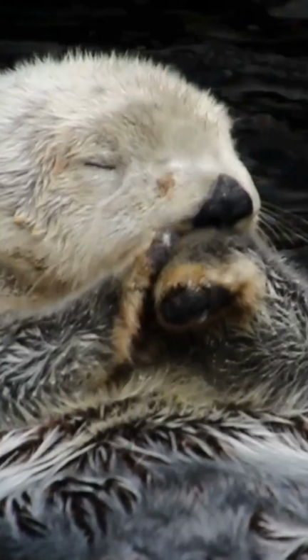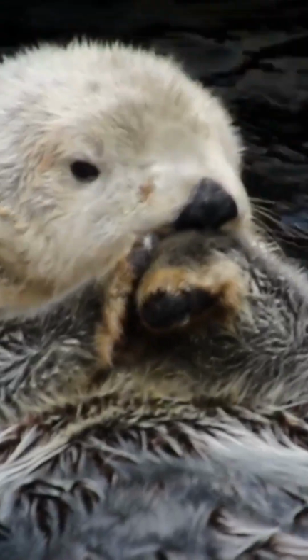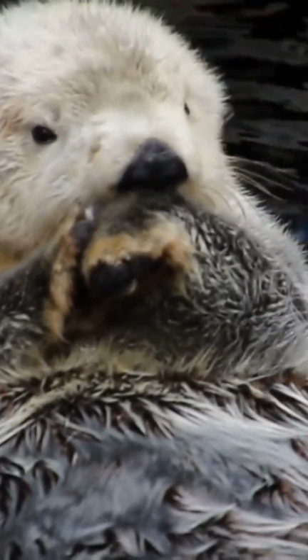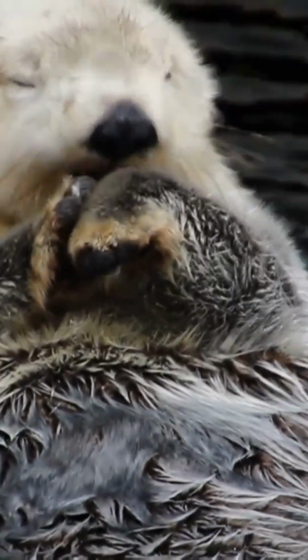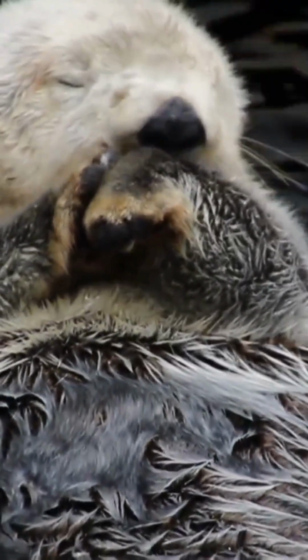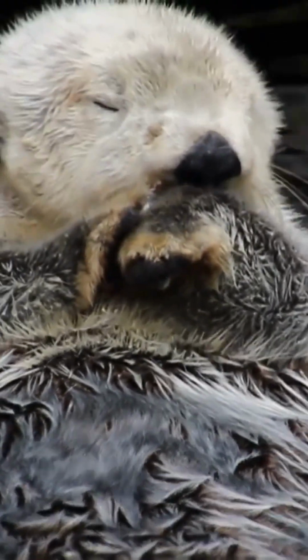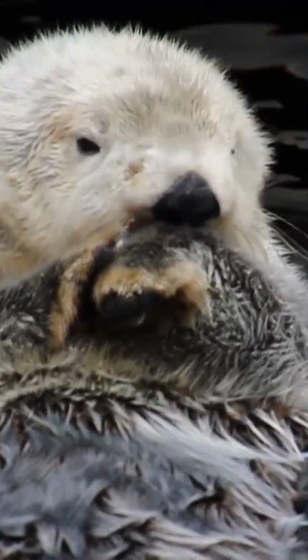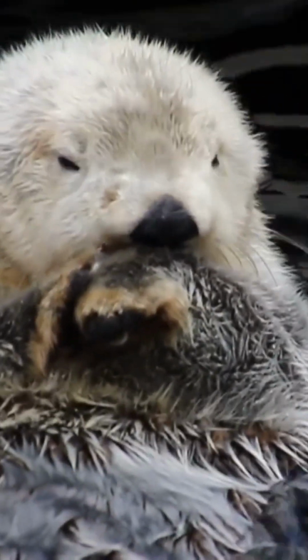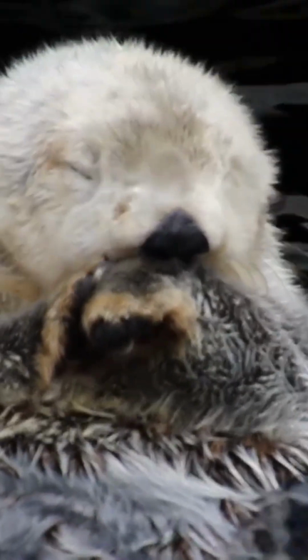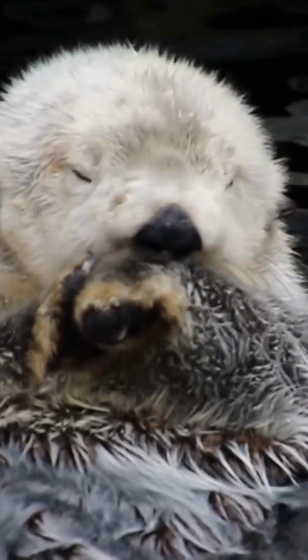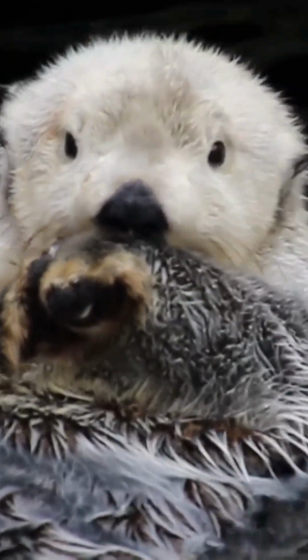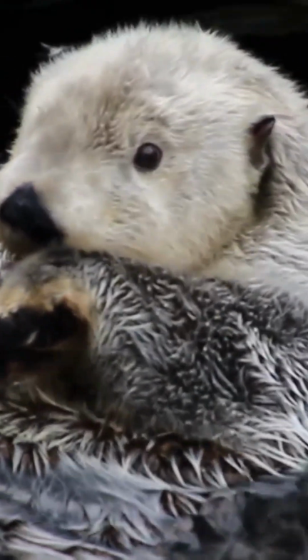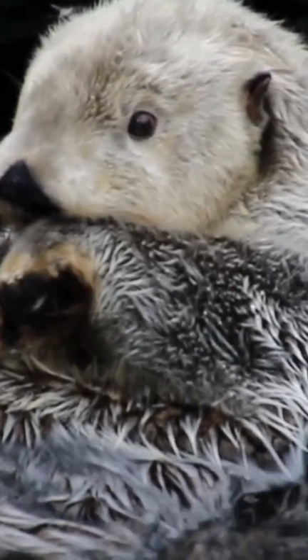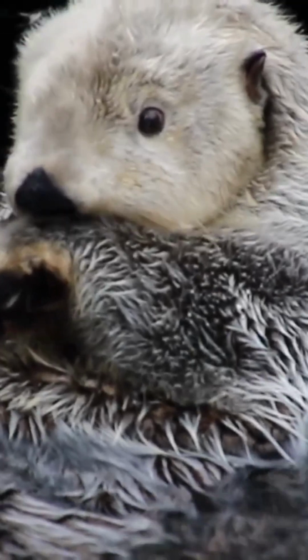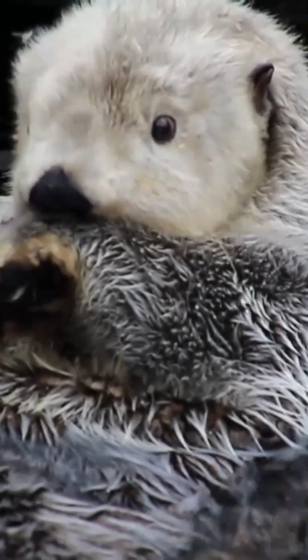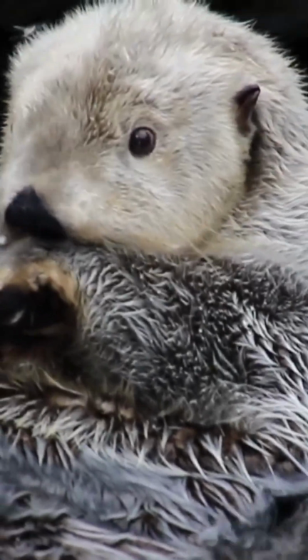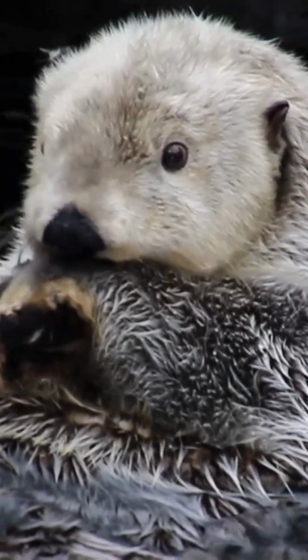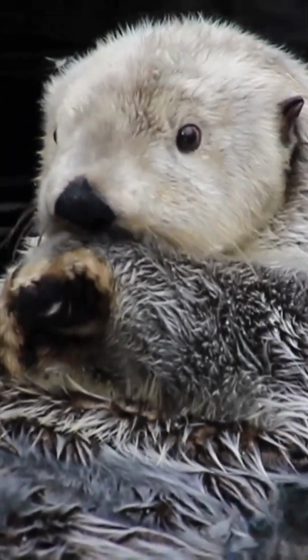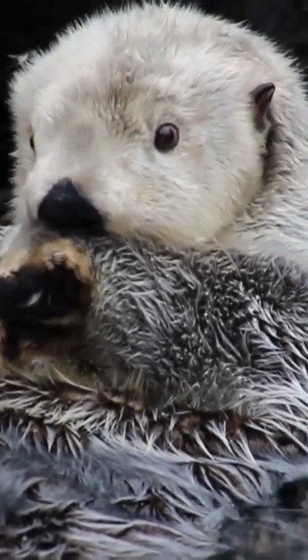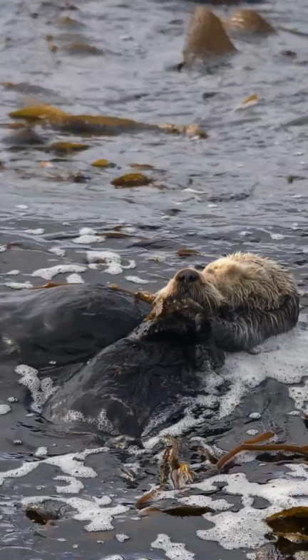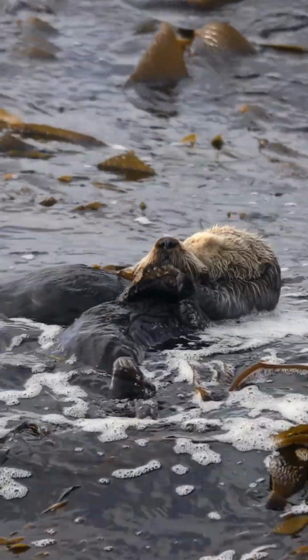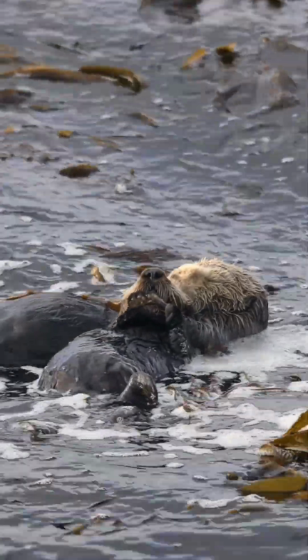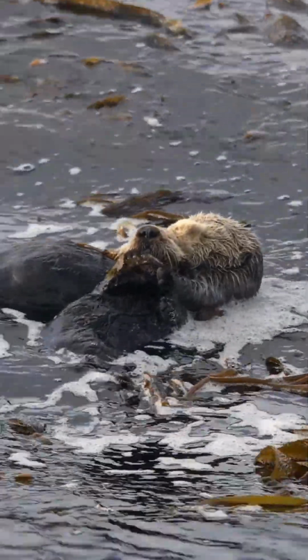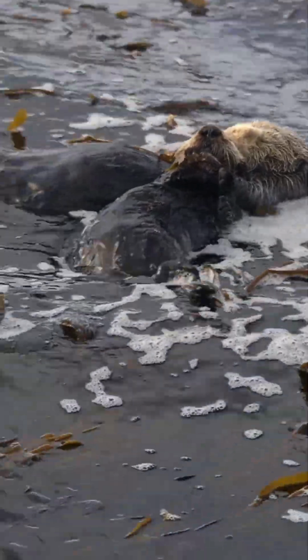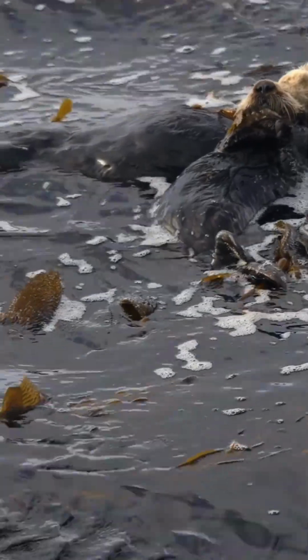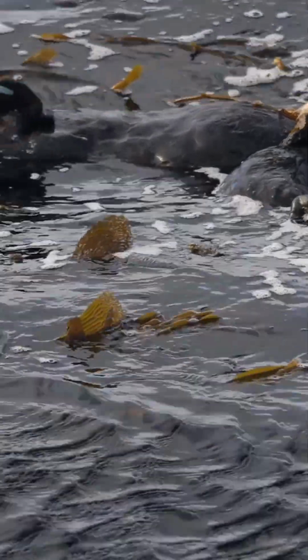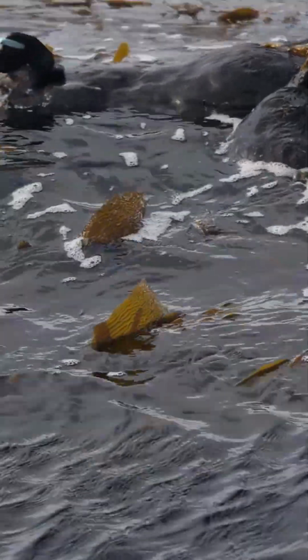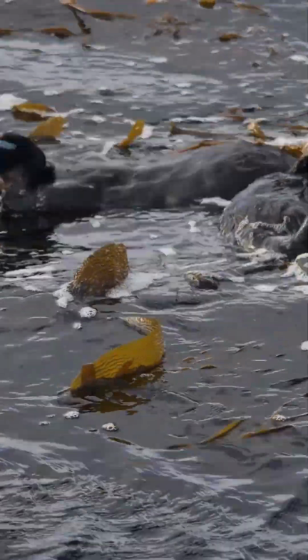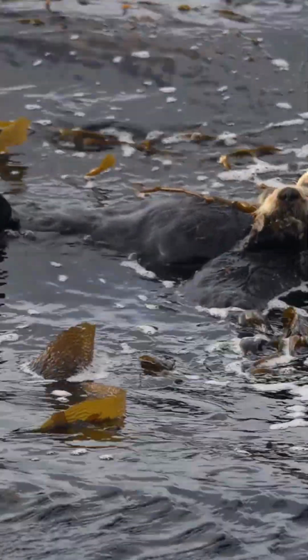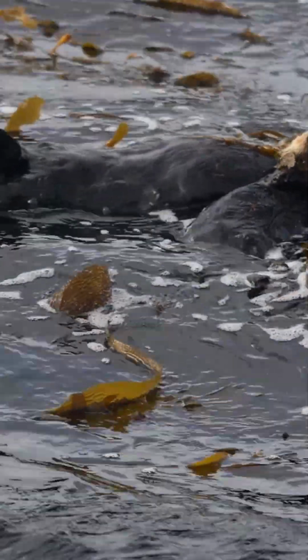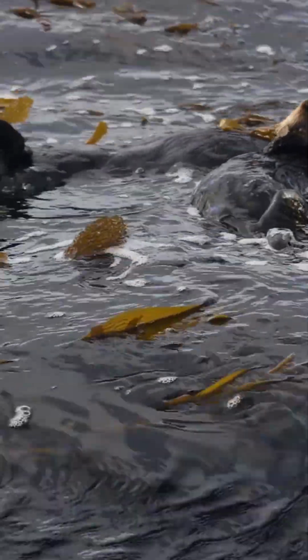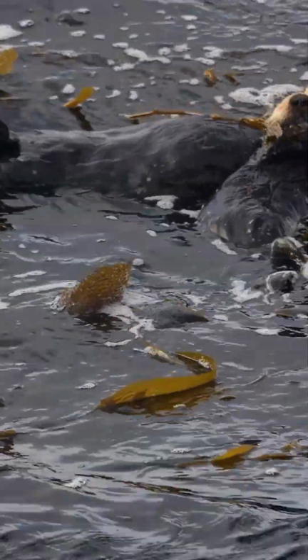Sea otters use tools, cracking shells with a favorite rock they keep in a skin pocket. That pocket also stores extra food. To fuel a blazing metabolism, they eat up to 25% of their body weight daily.